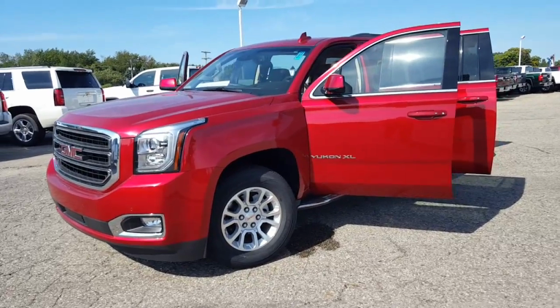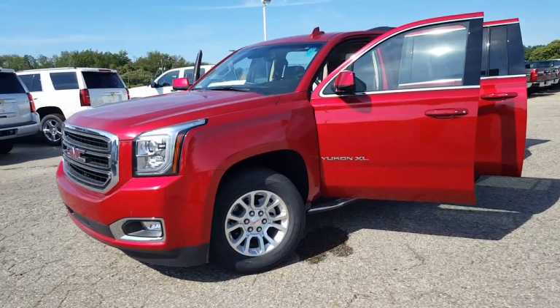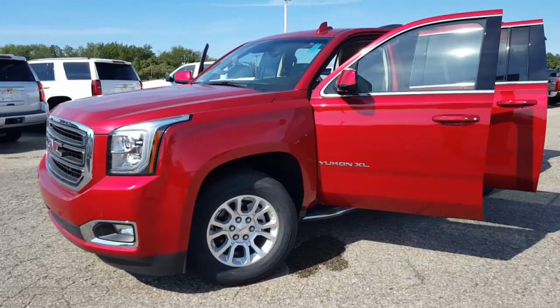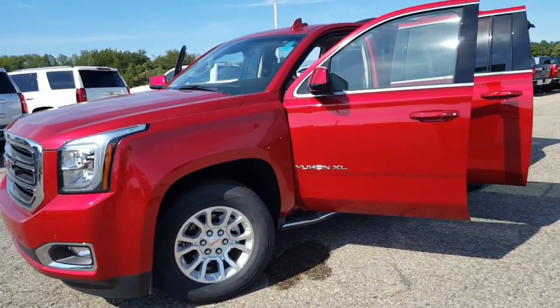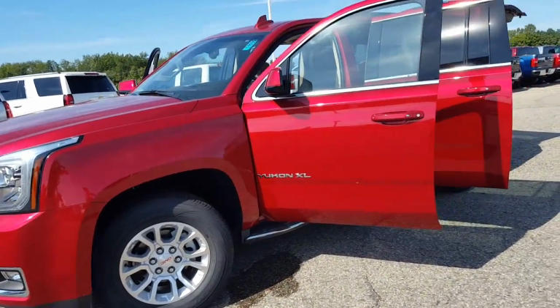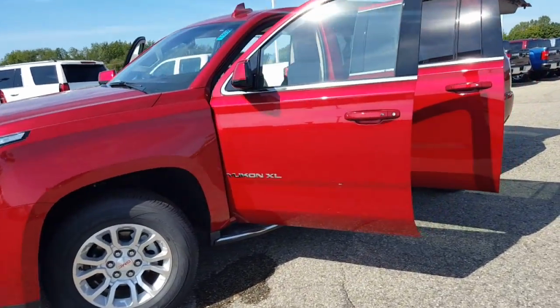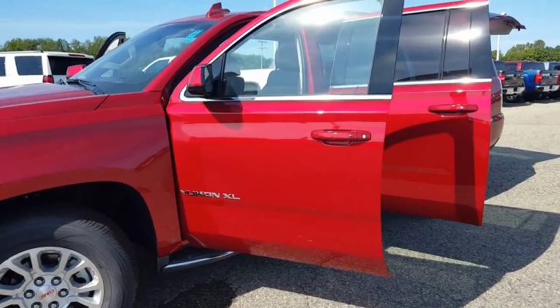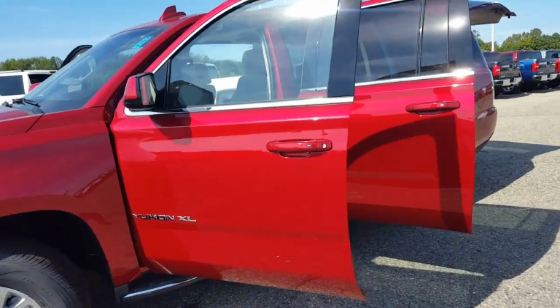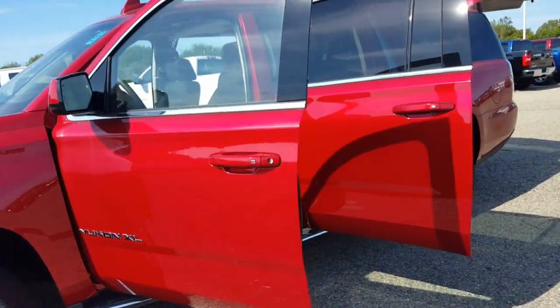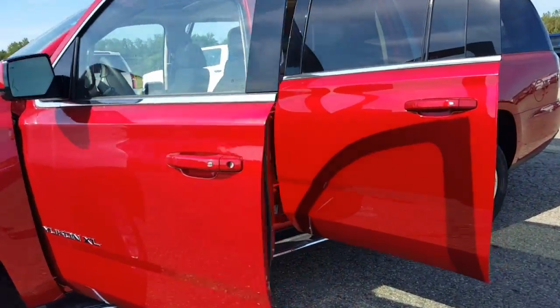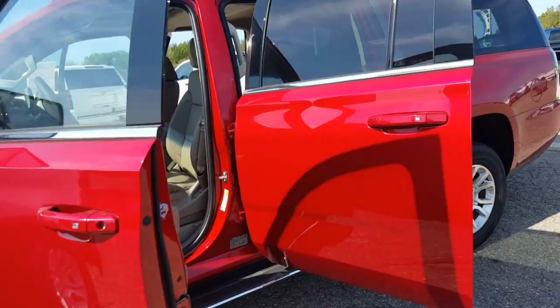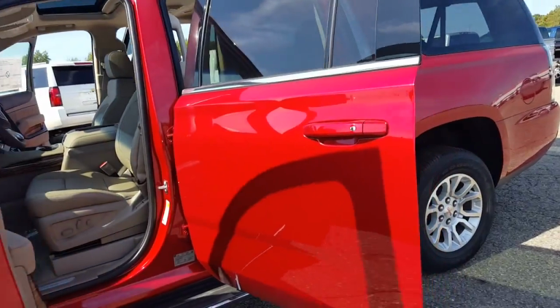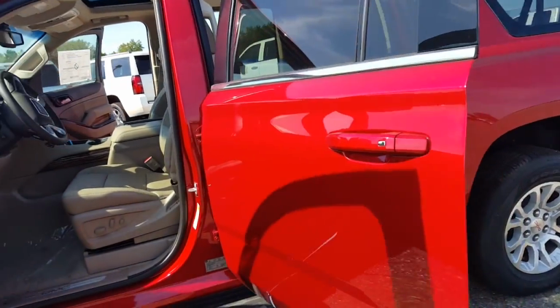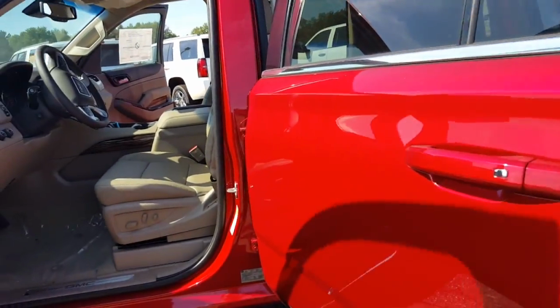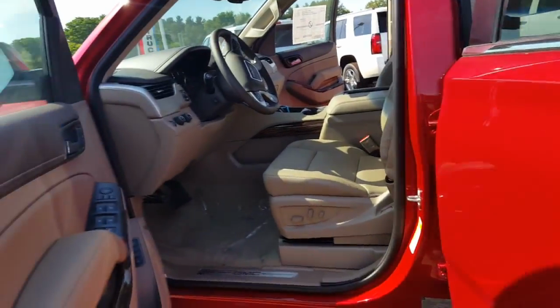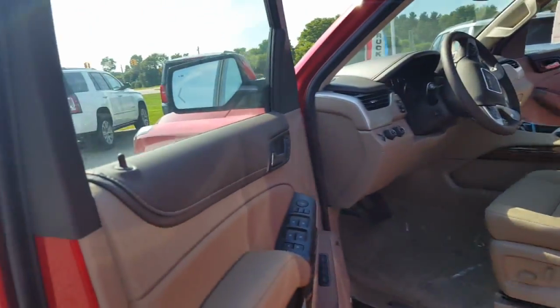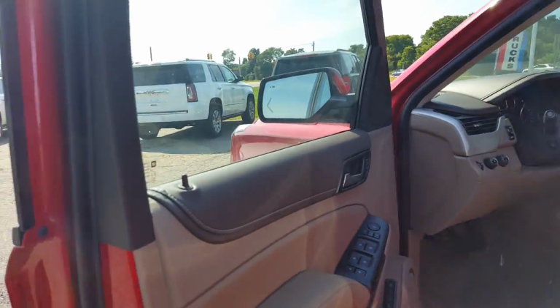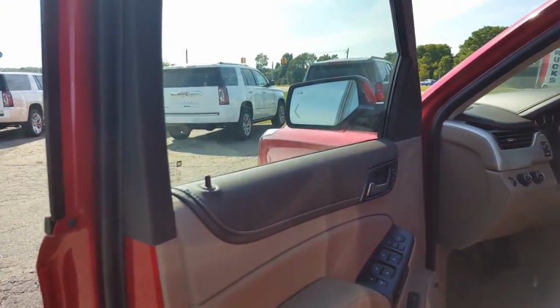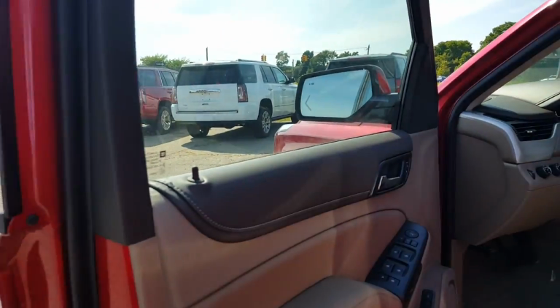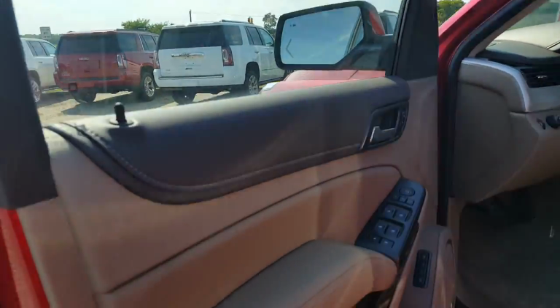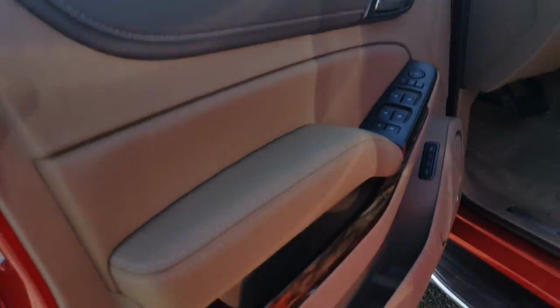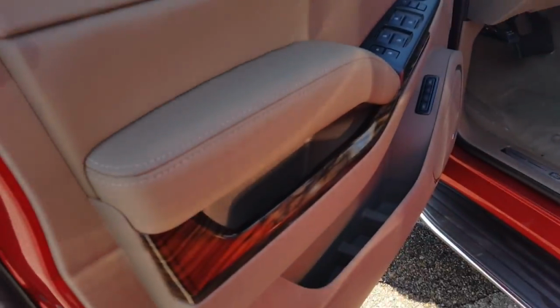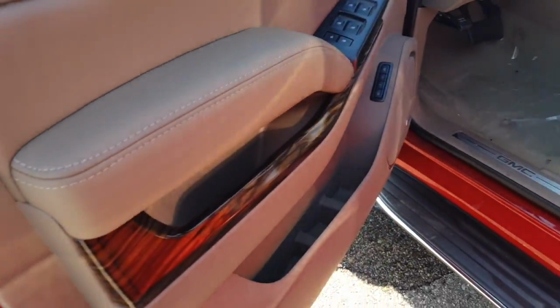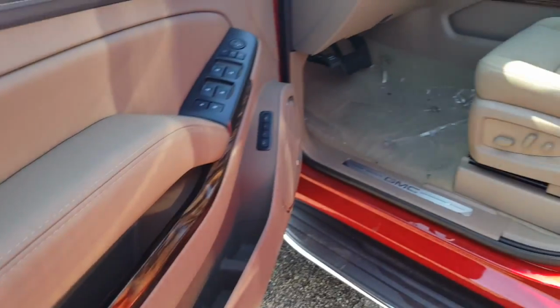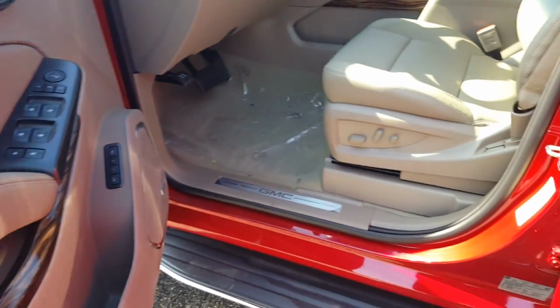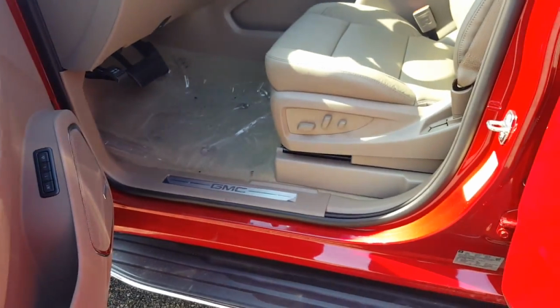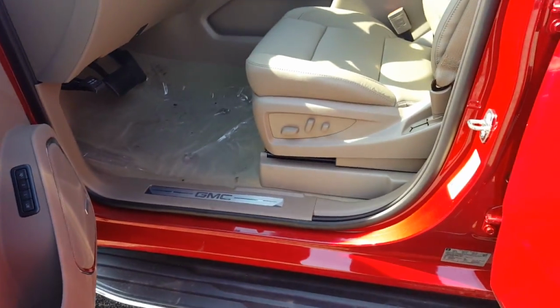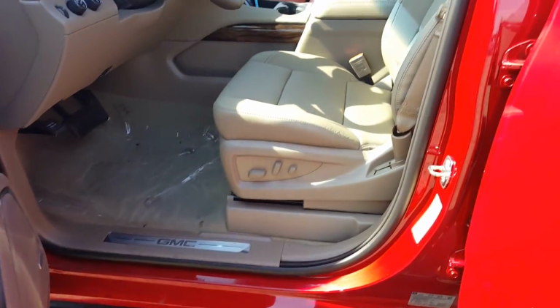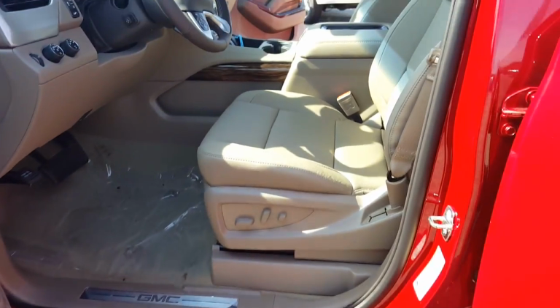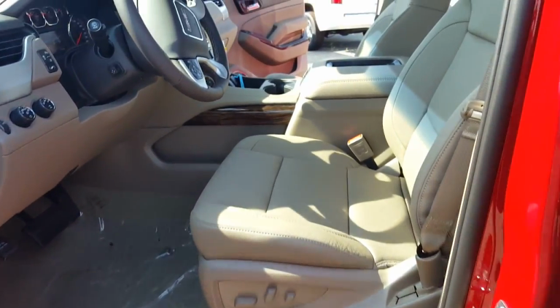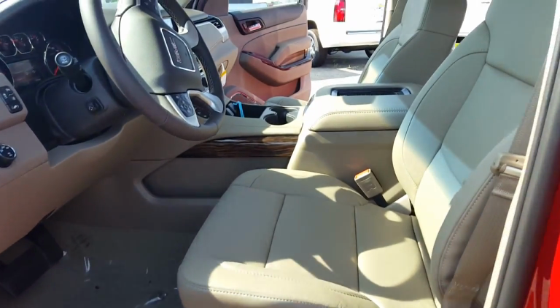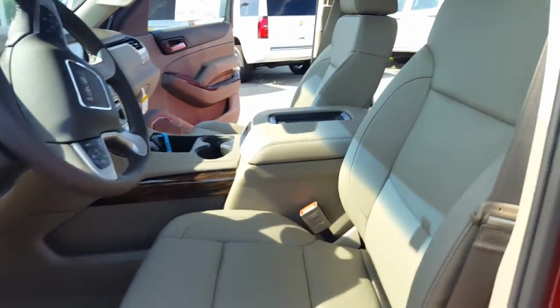It also has the bench seat in the second row. So this is the Cocoa Dune interior — very nice looking, especially on this one. This one is red, or crystal red tint coat.